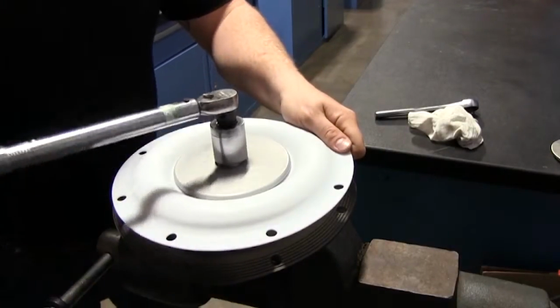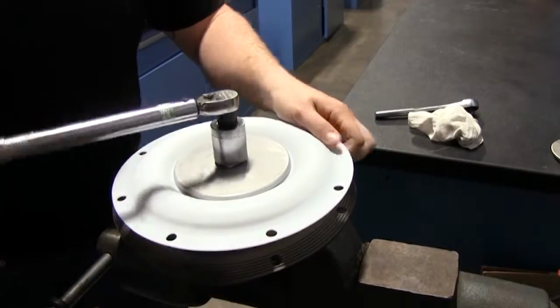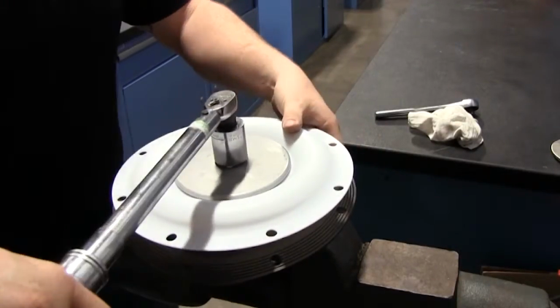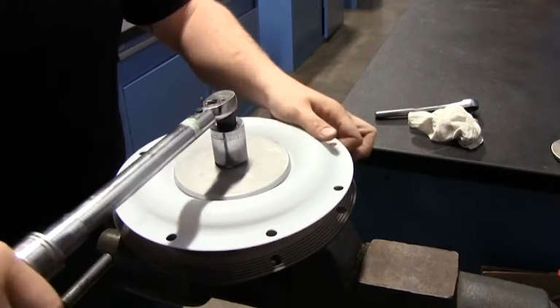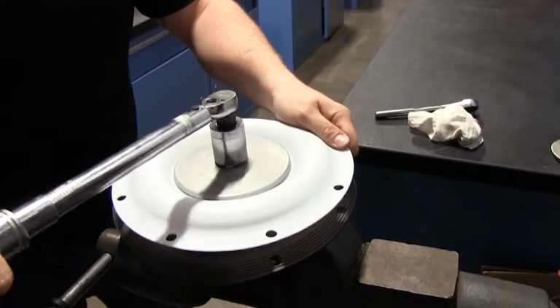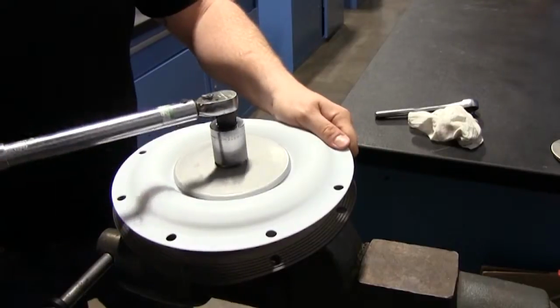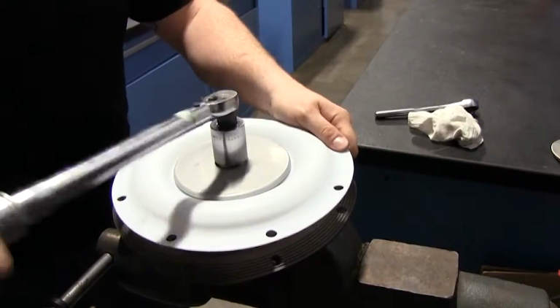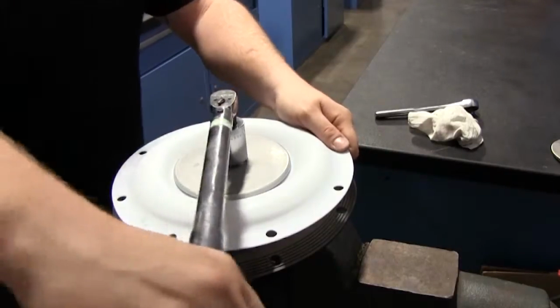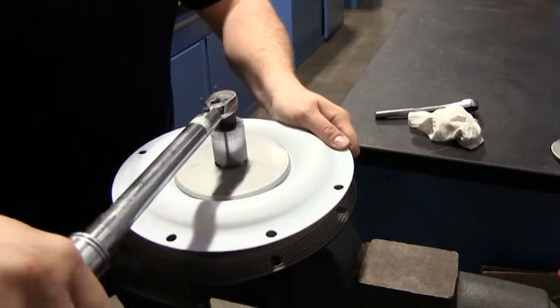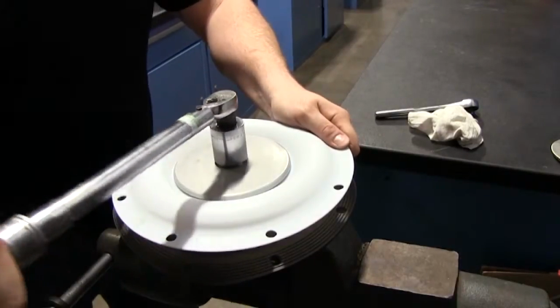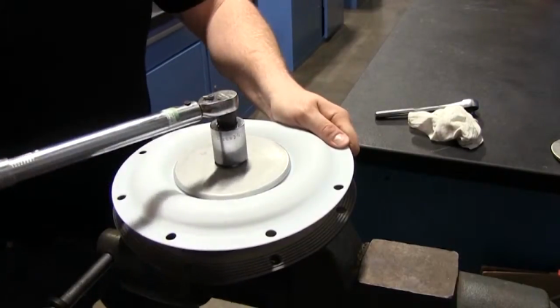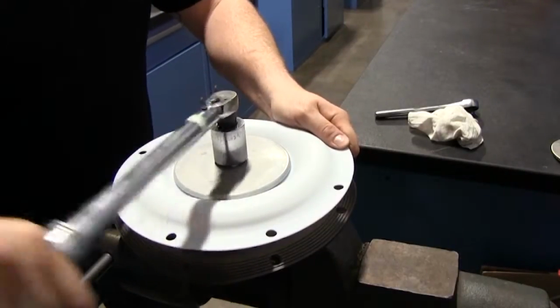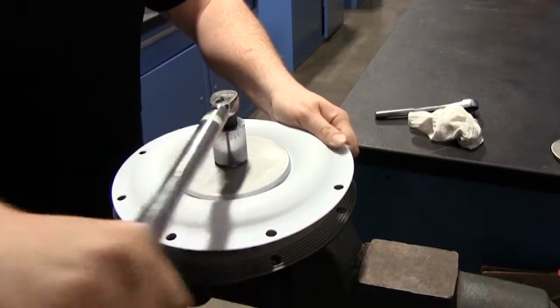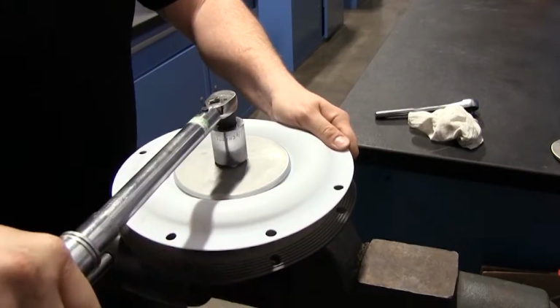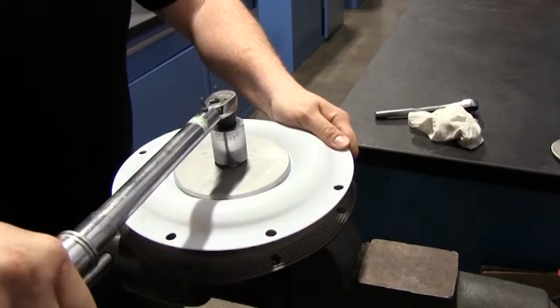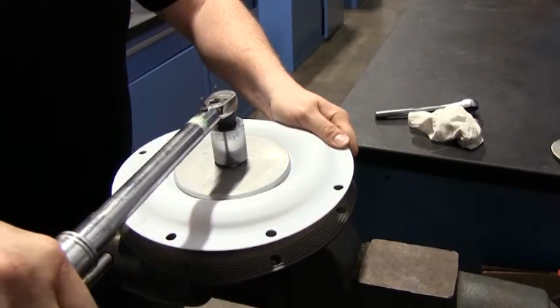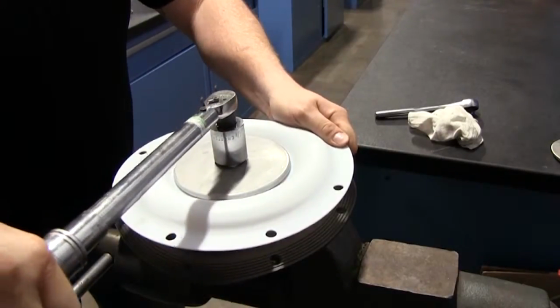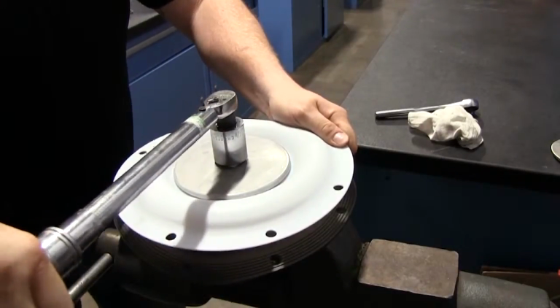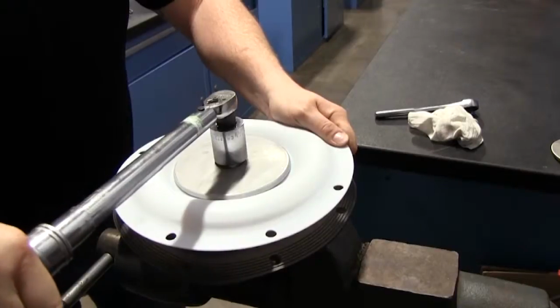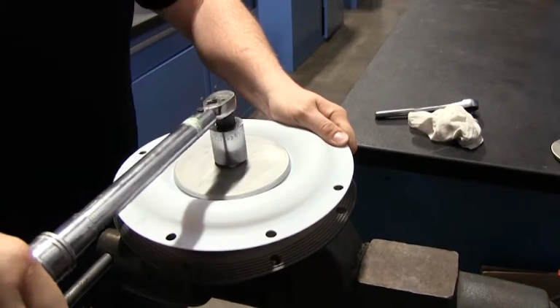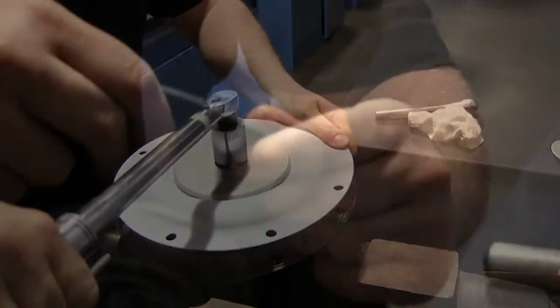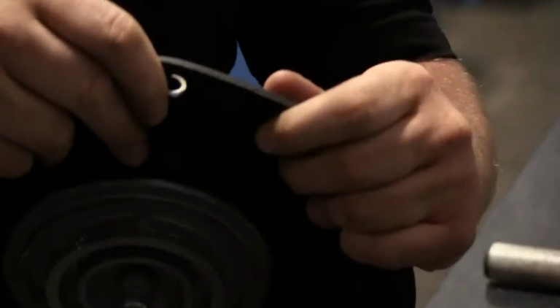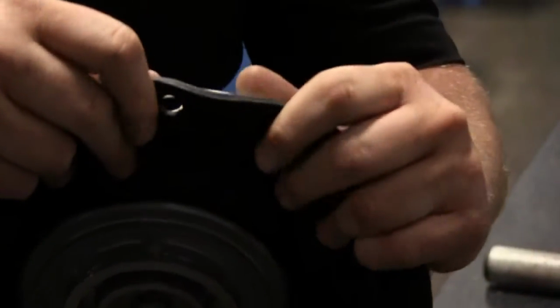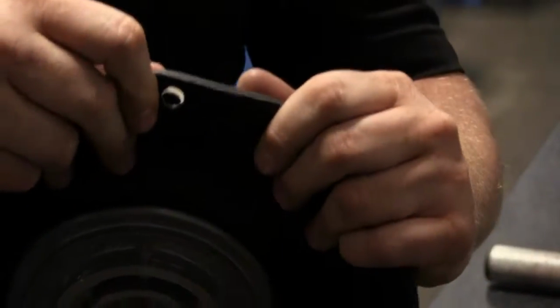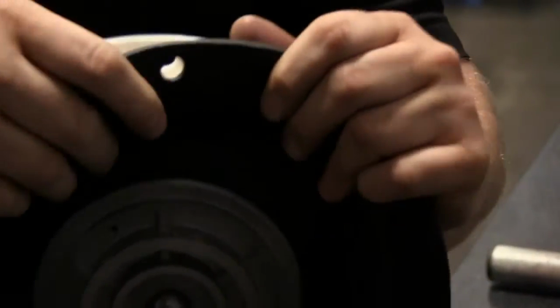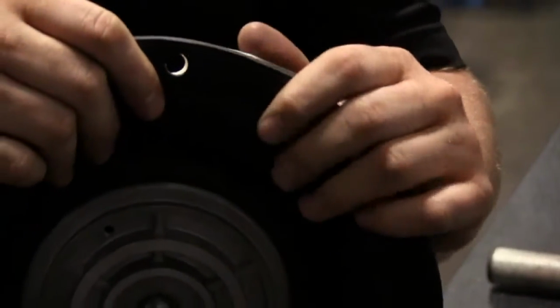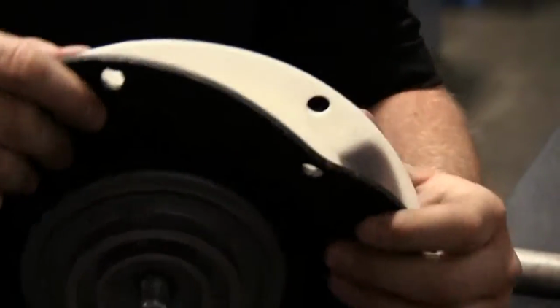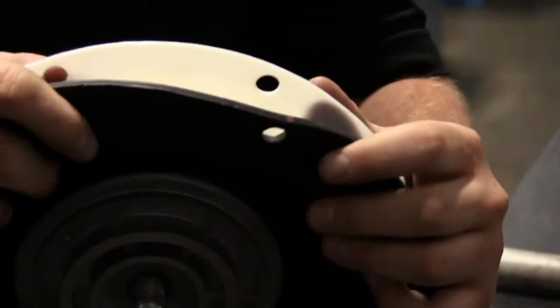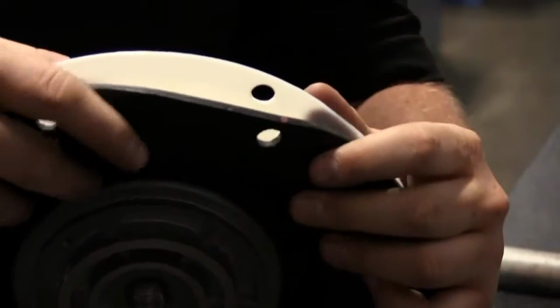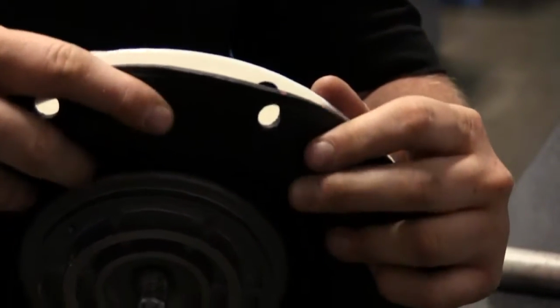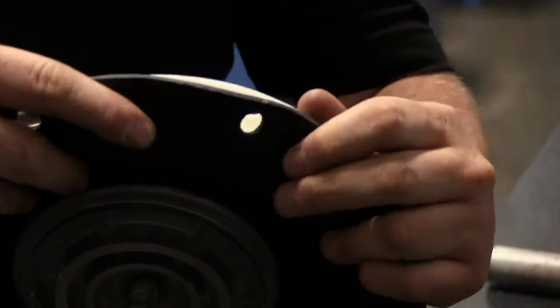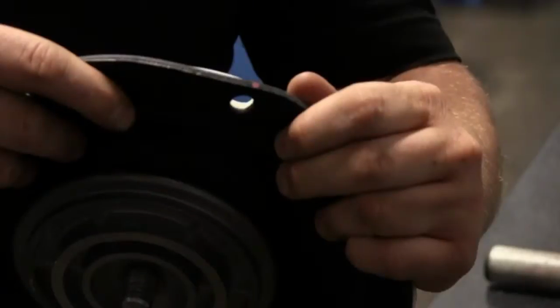Thread the outer plate stud into the inner plate while compressing the two diaphragms together to maintain bolt hole alignment. Use a torque wrench to tighten the assembly together. Torque values are called out on the exploded view of the service and operating manual. Repeat this procedure for the second side assembly.